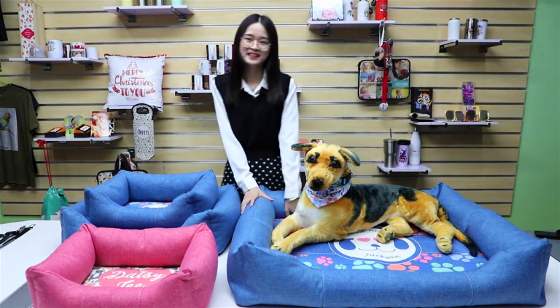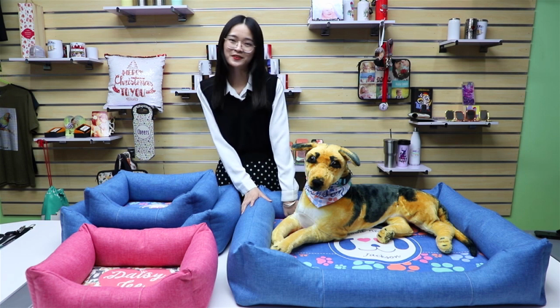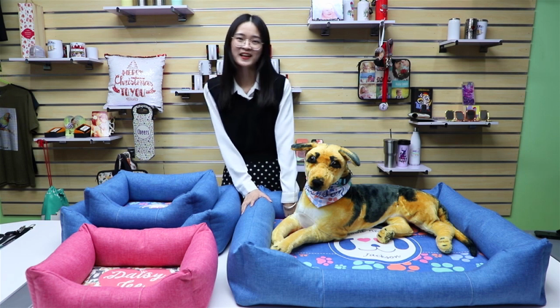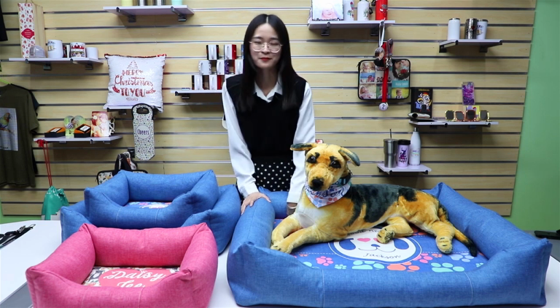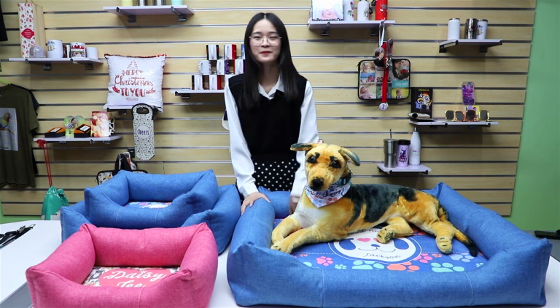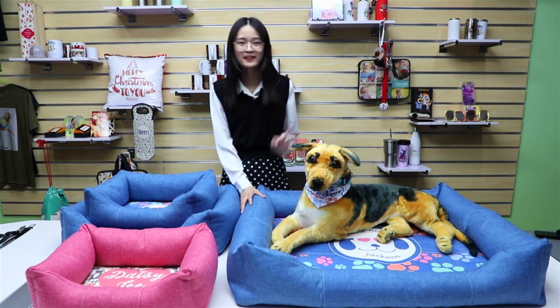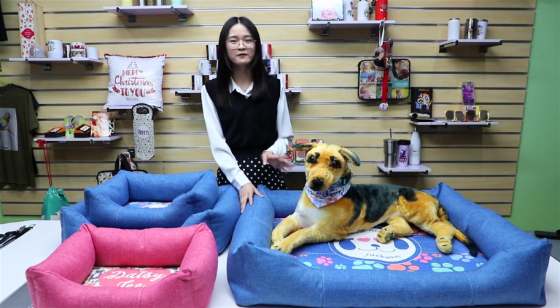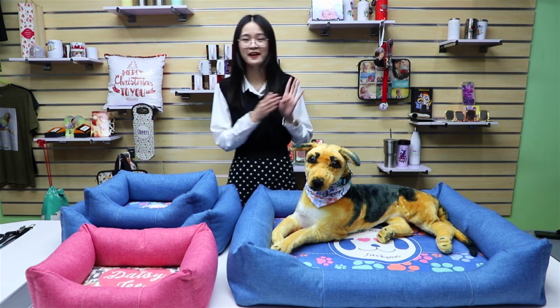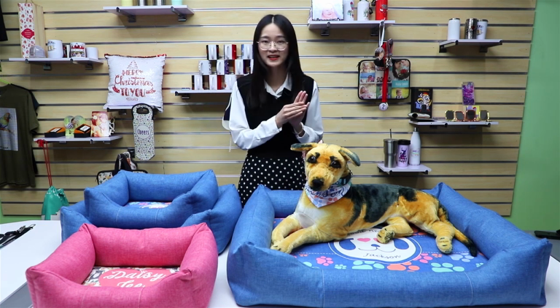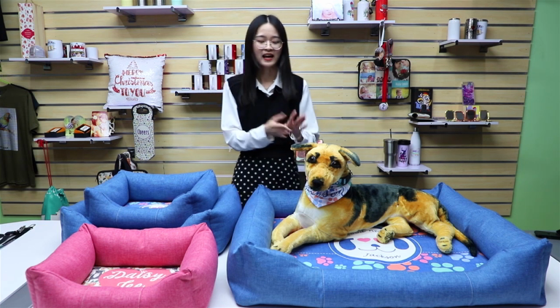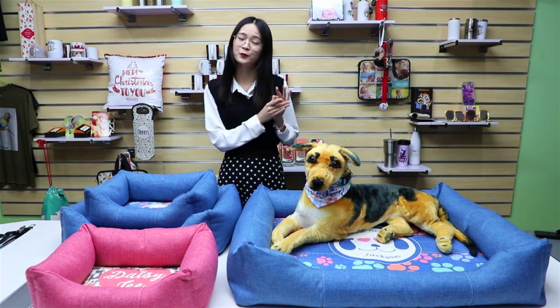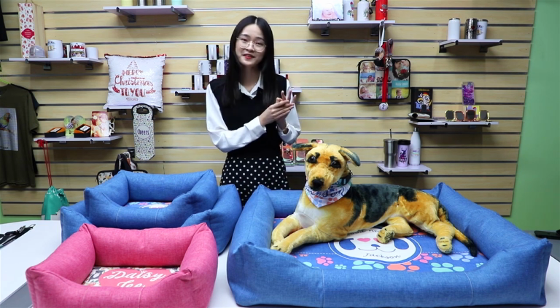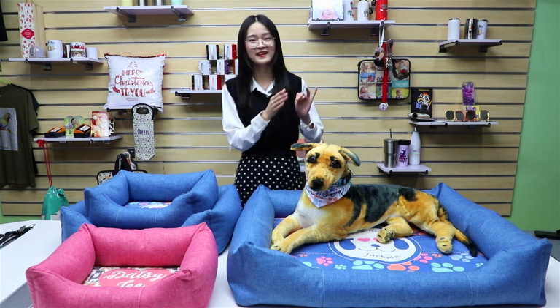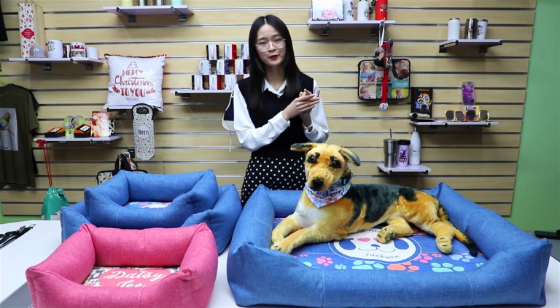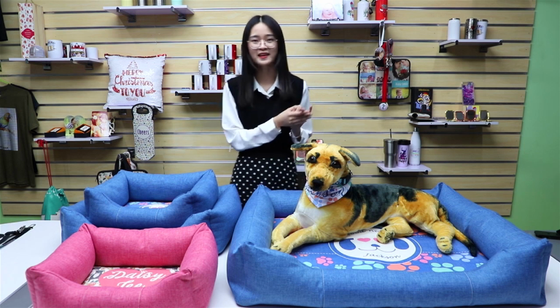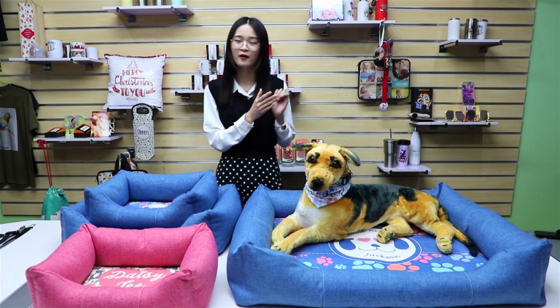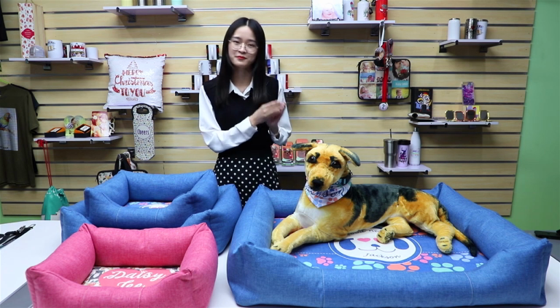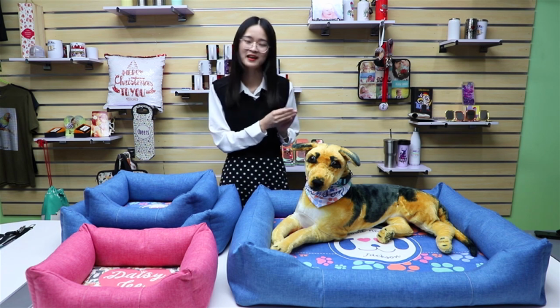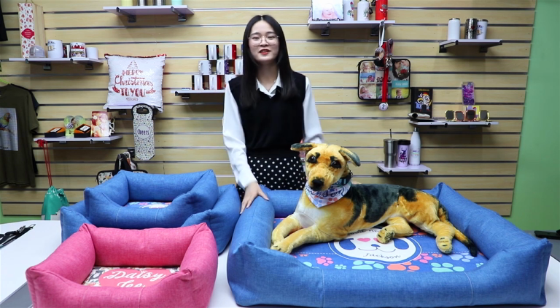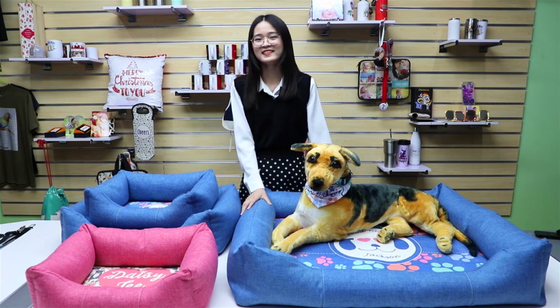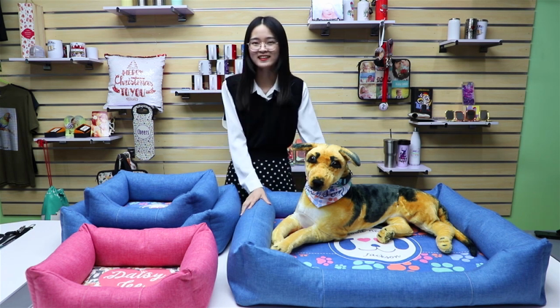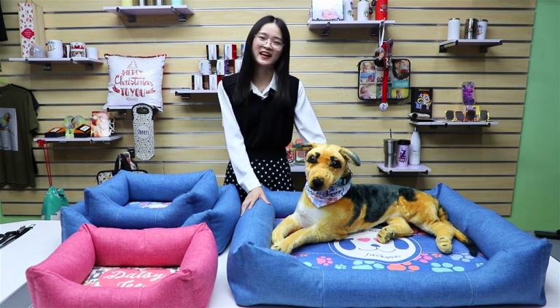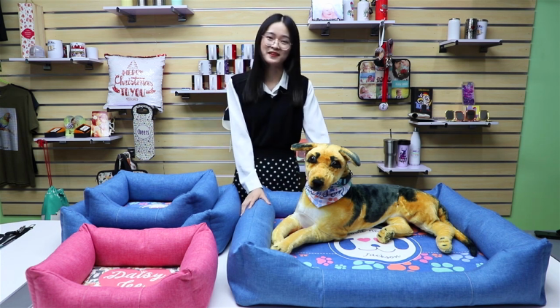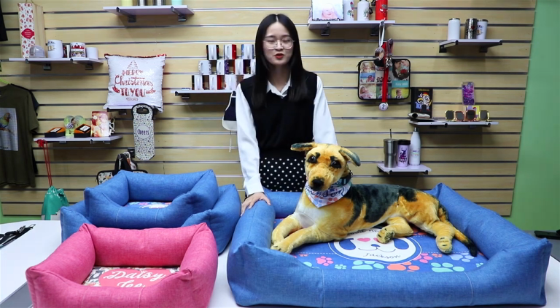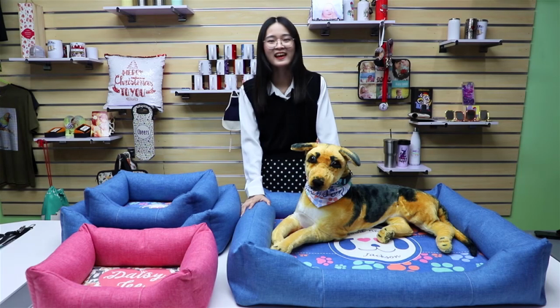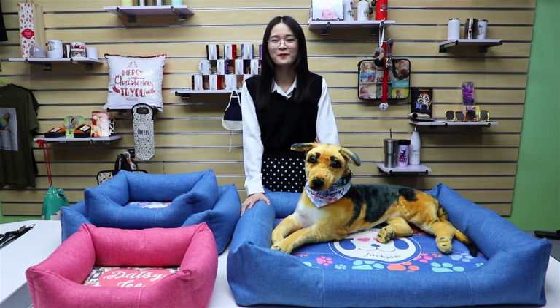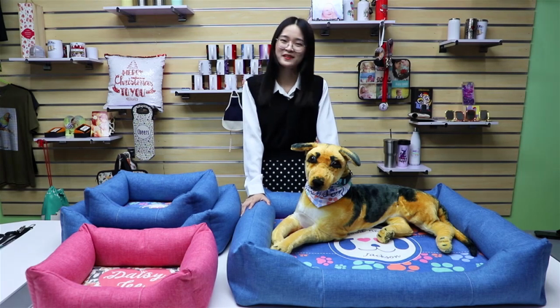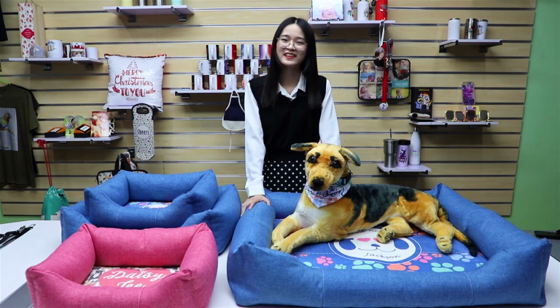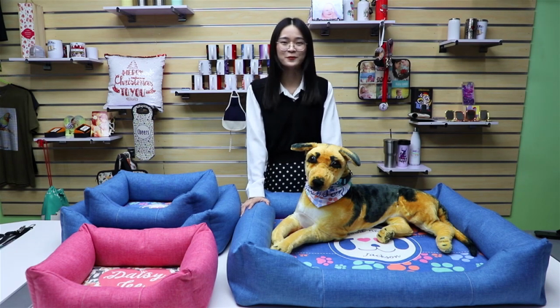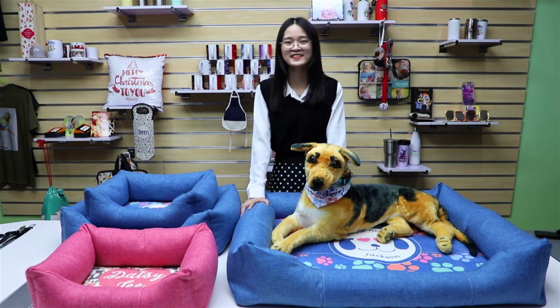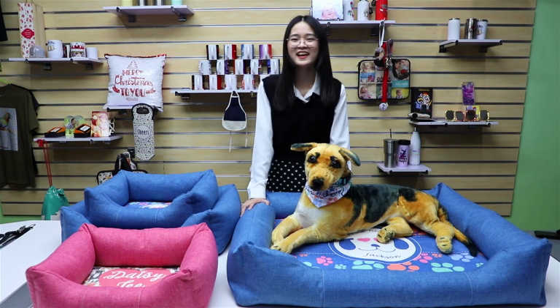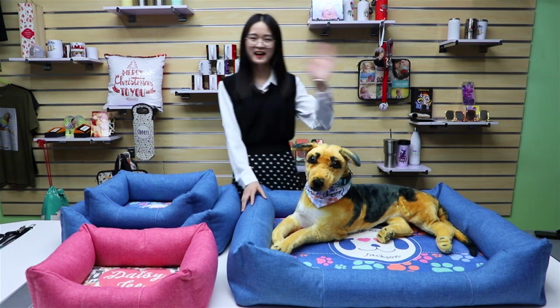All these great items are perfect for pet families, groomers, pet support groups, as well as pet shops. Contact us to catch the business trend and boom your business. Thanks for watching — see you next time, bye bye.